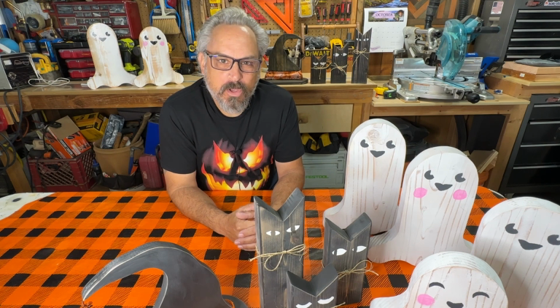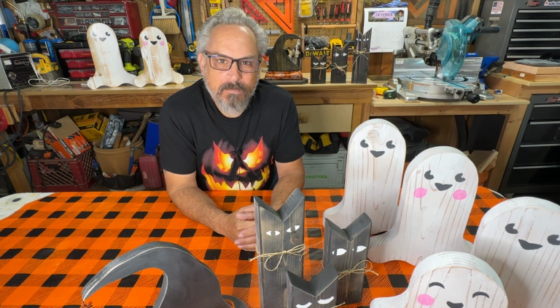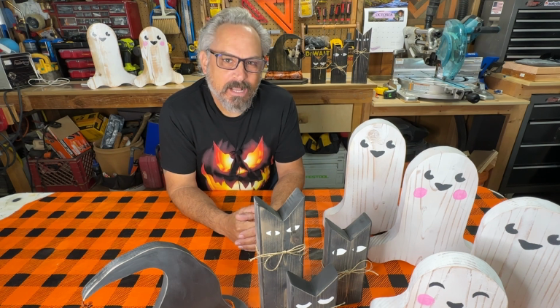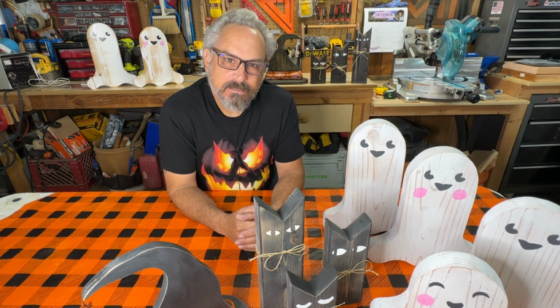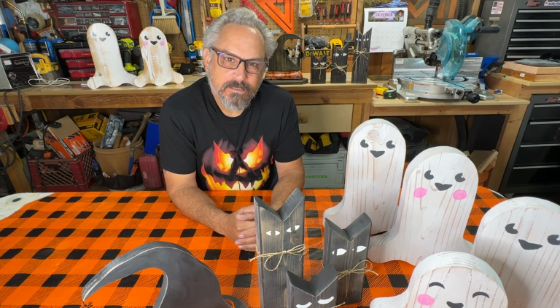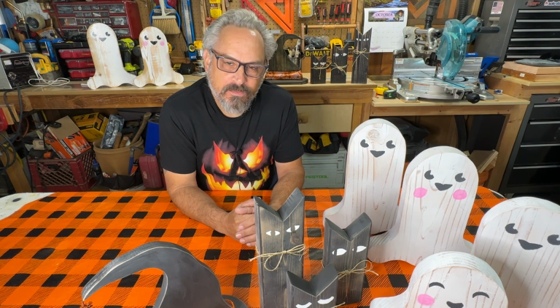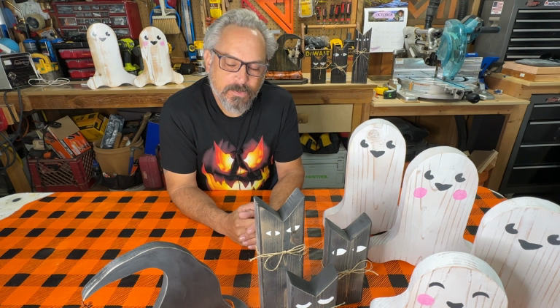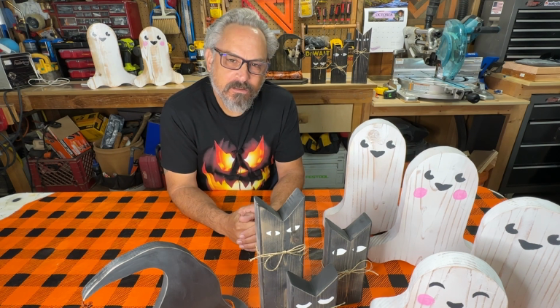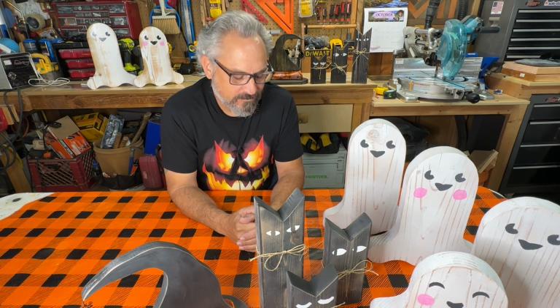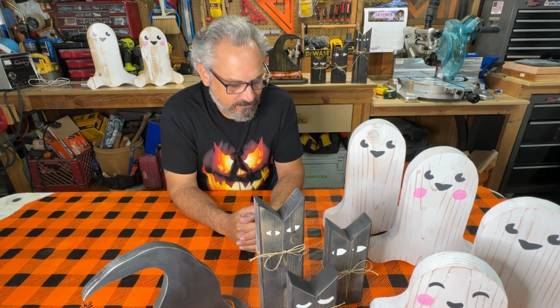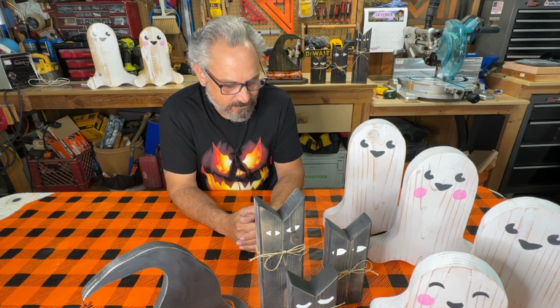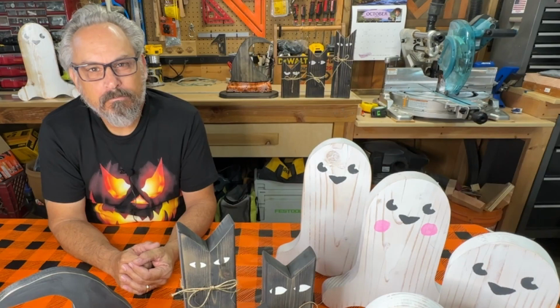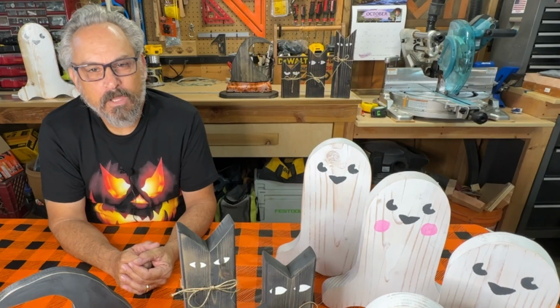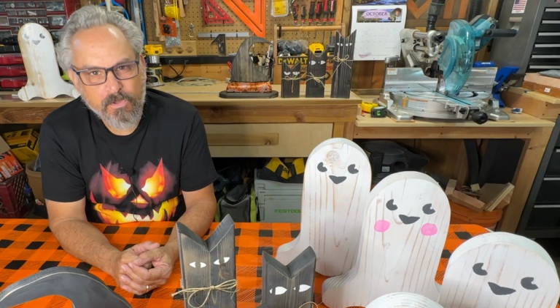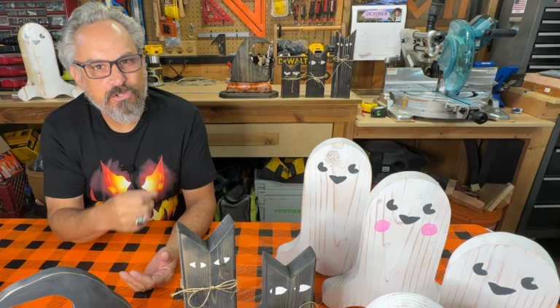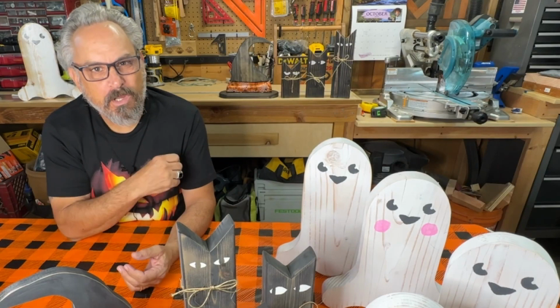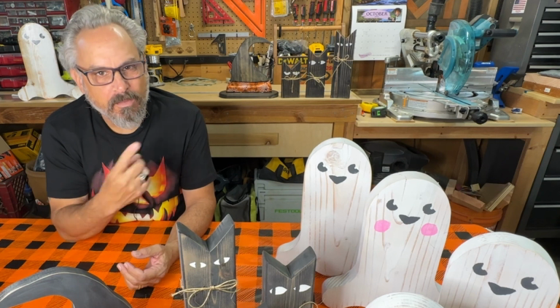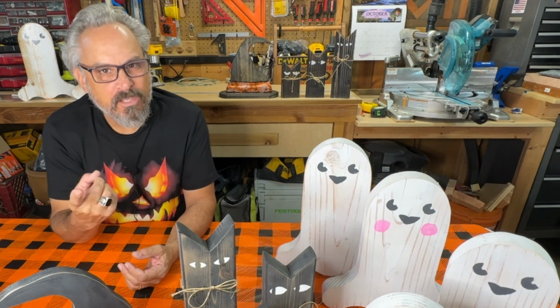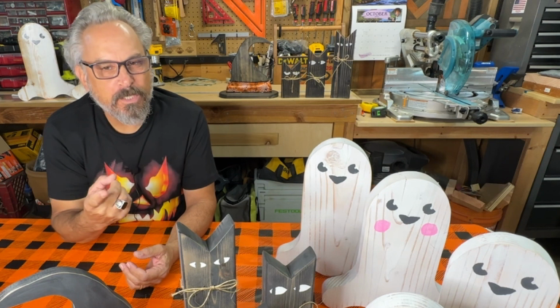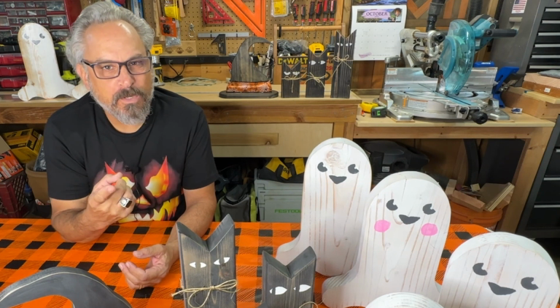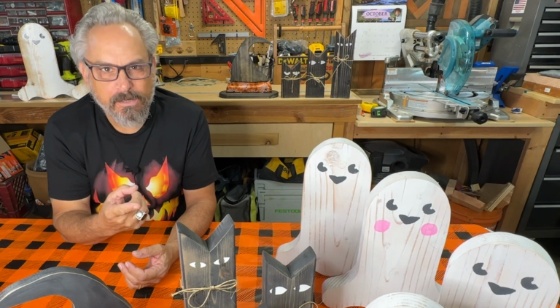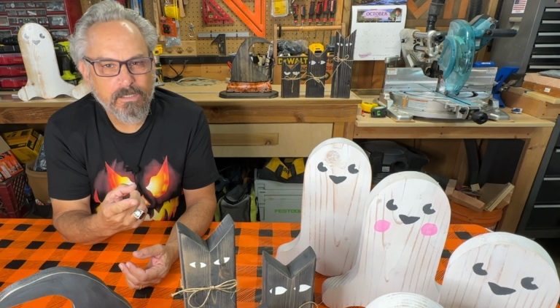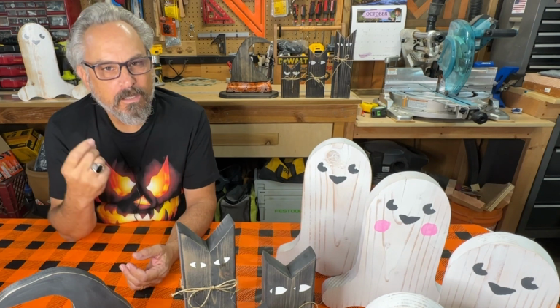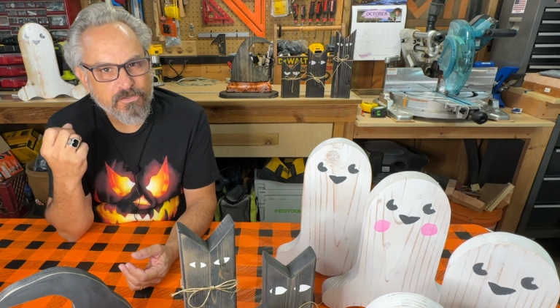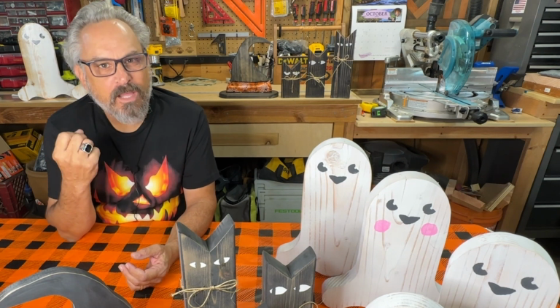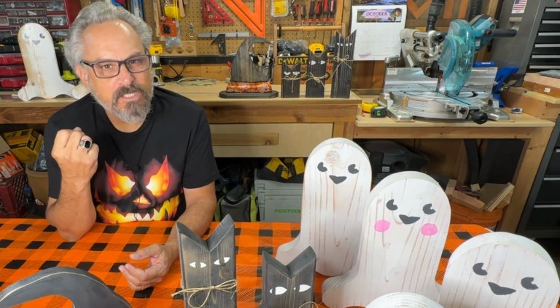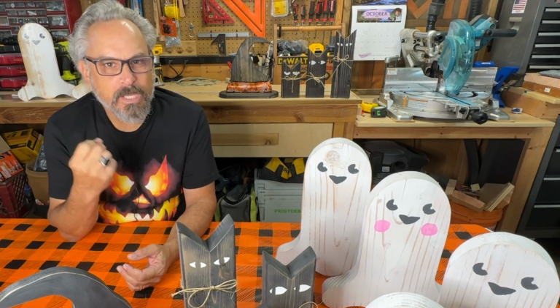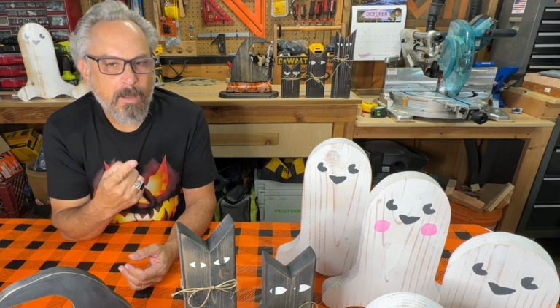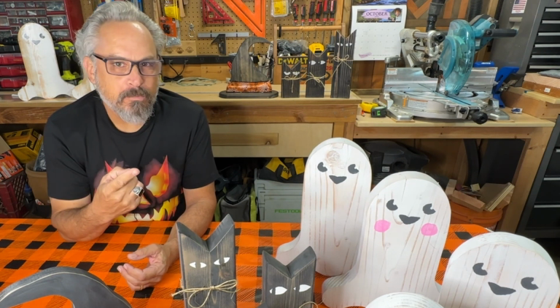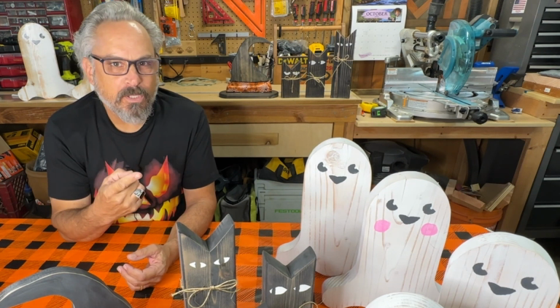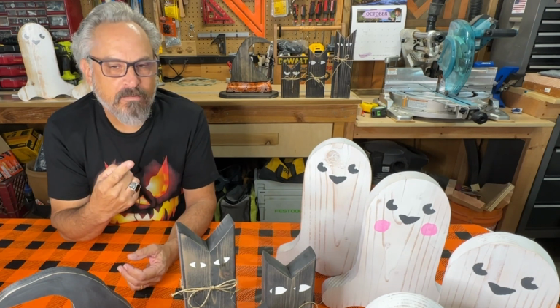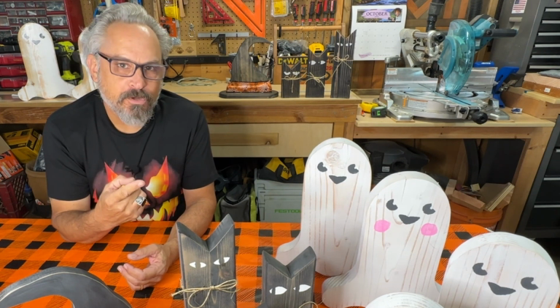Welcome back. If you enjoyed these builds, check out this big pumpkin build I have for you.